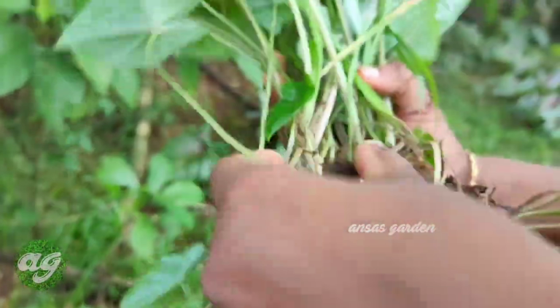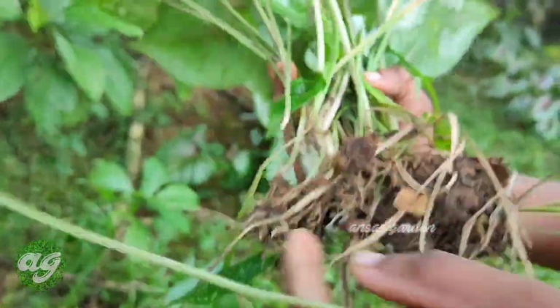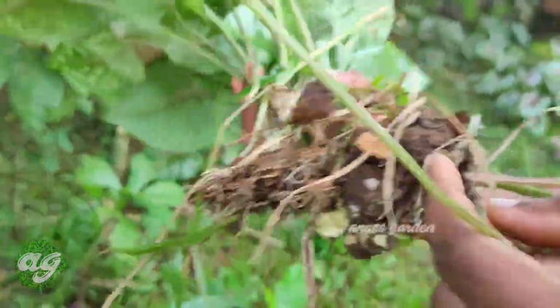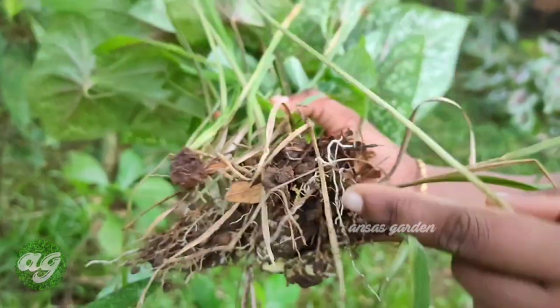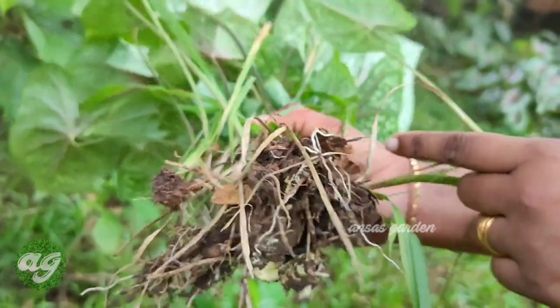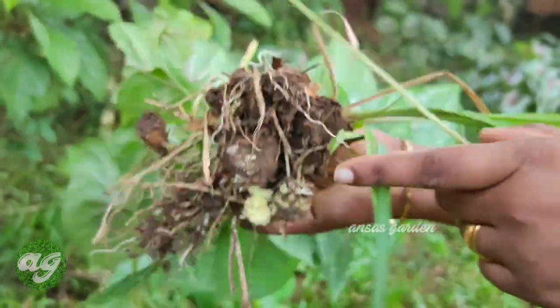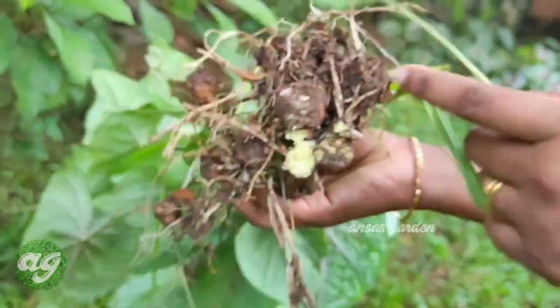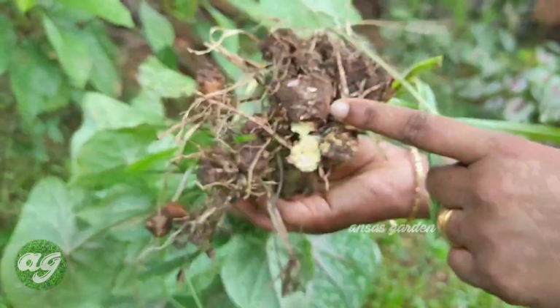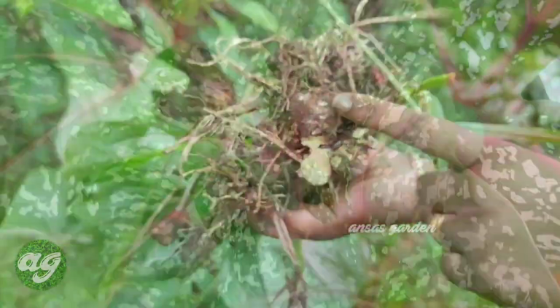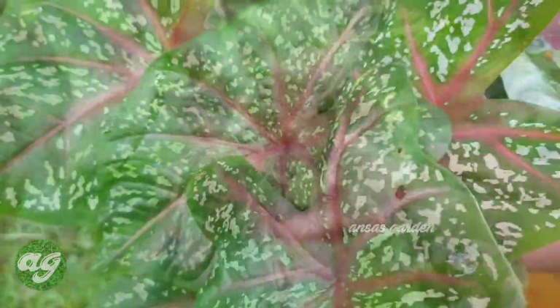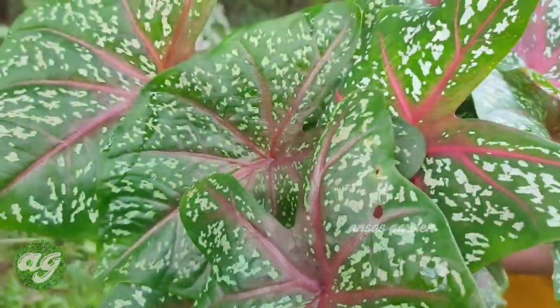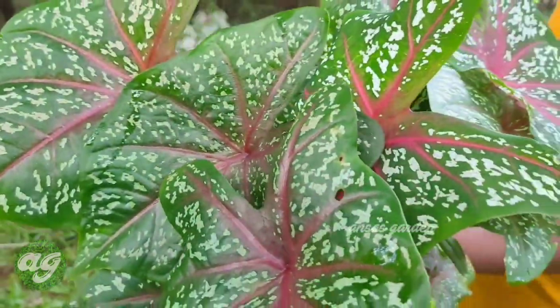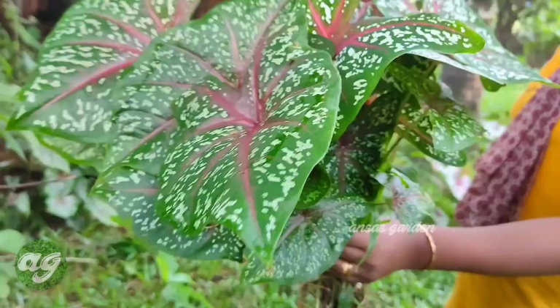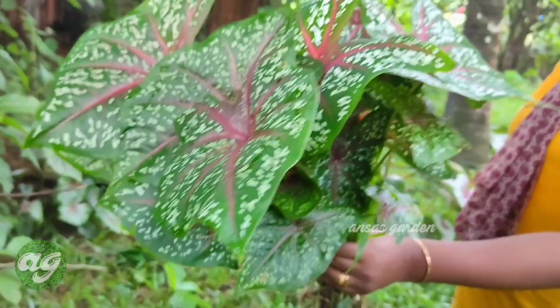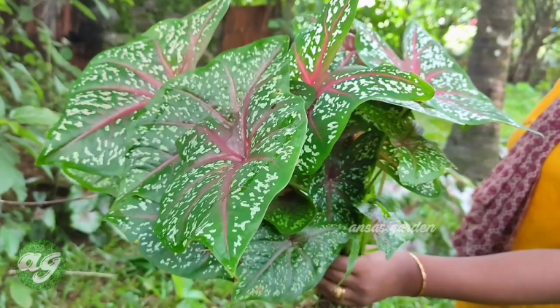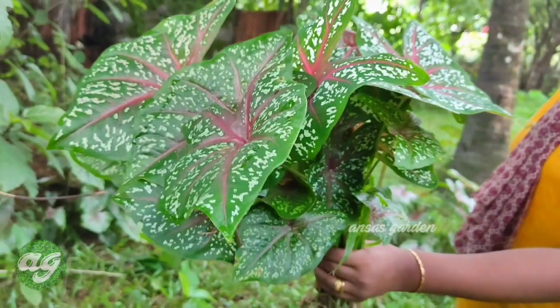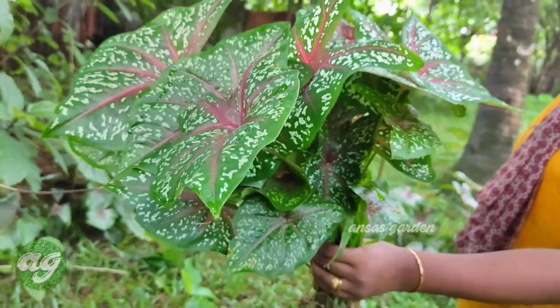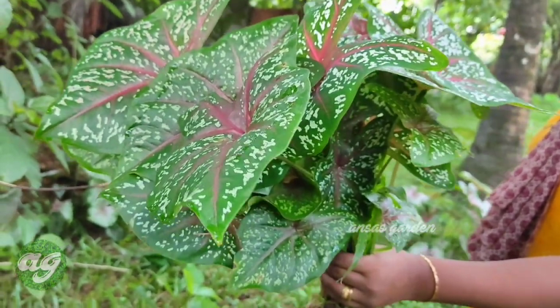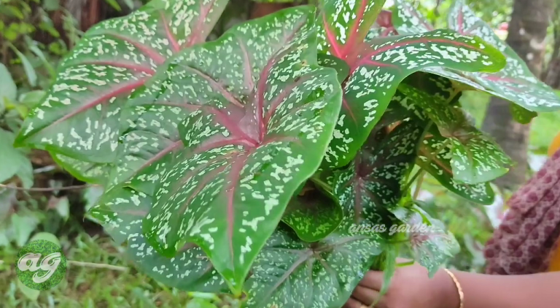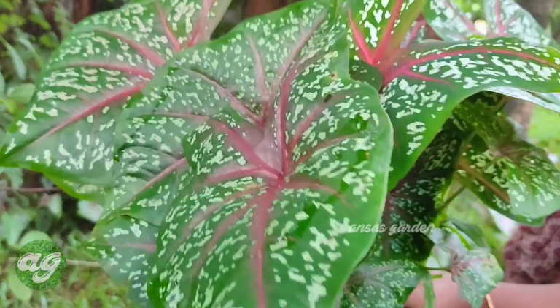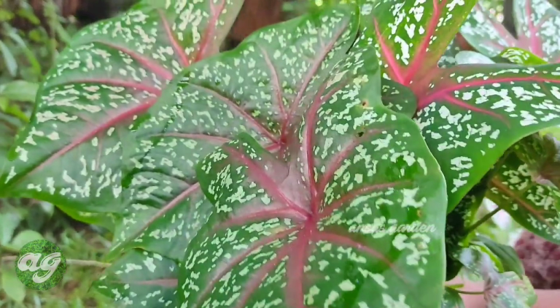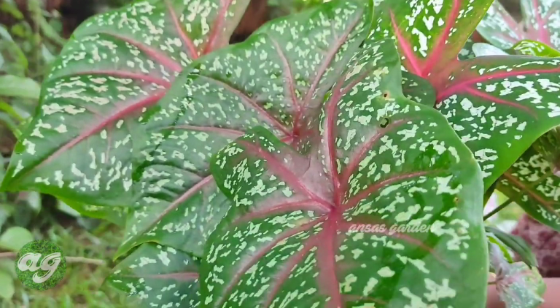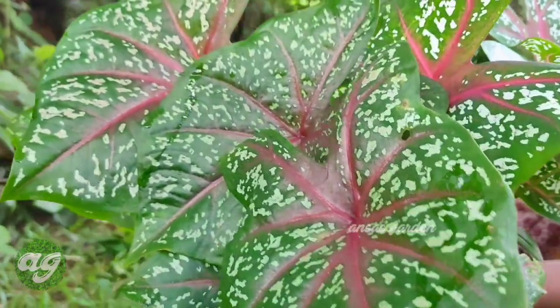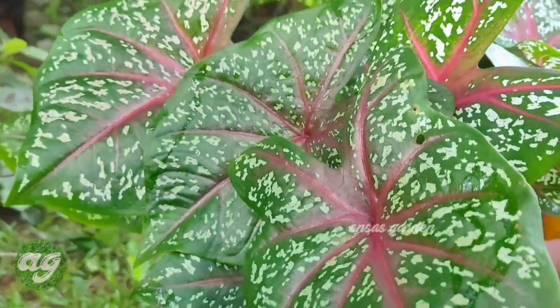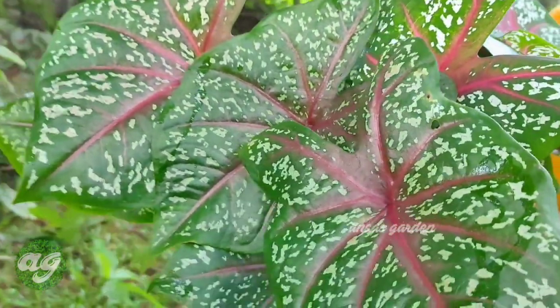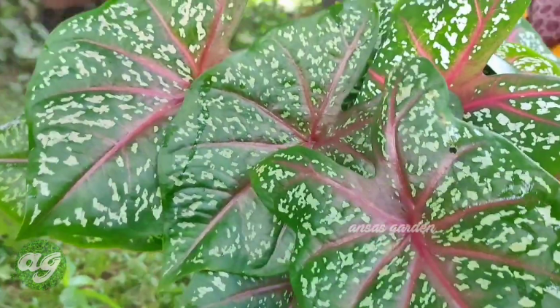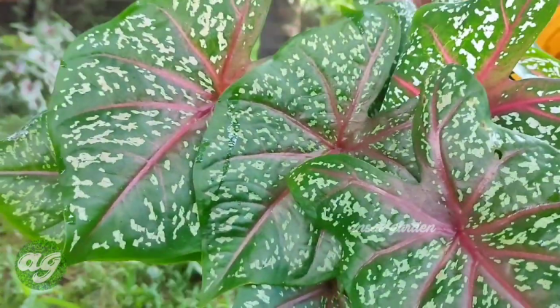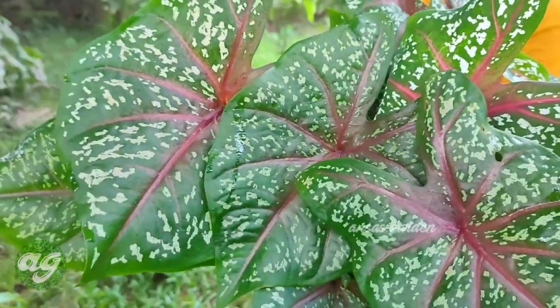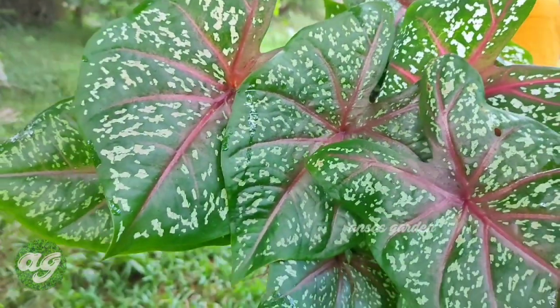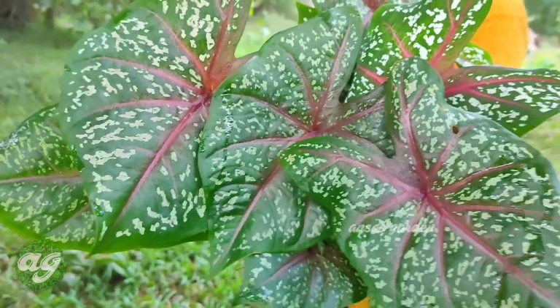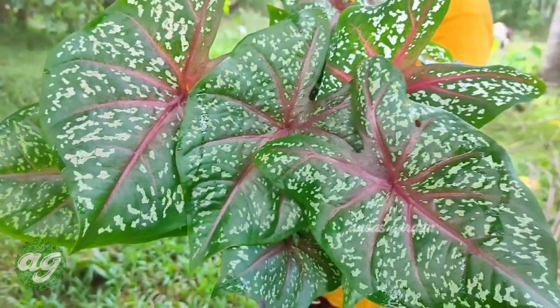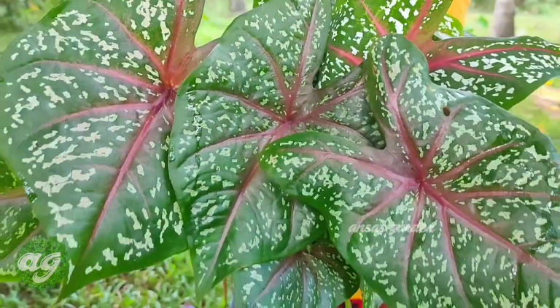The first thing I will show you is a dark pink shade on green leaves. All of these are dark pink shades, and I will show you the white dots on them.